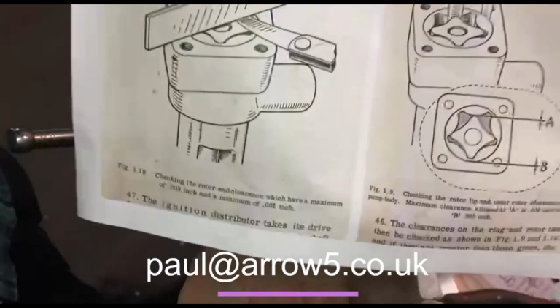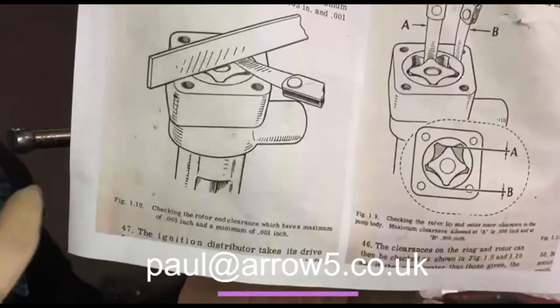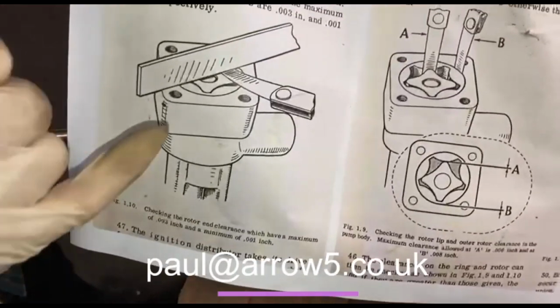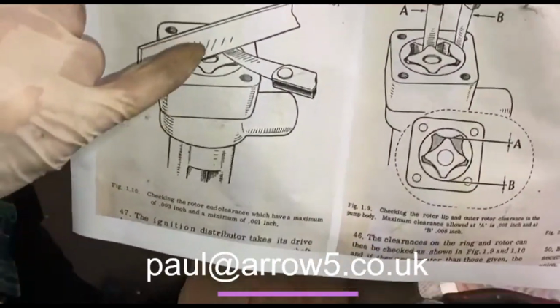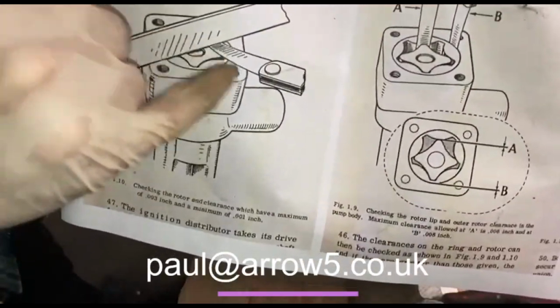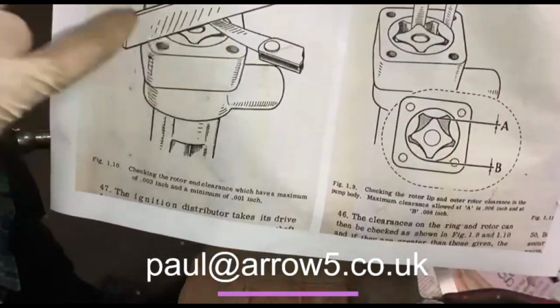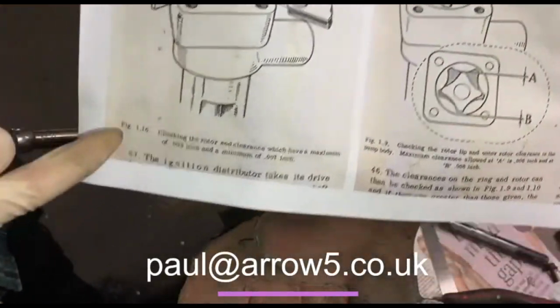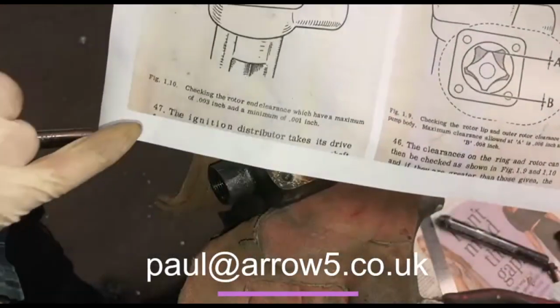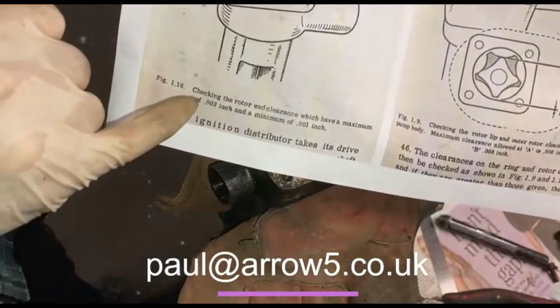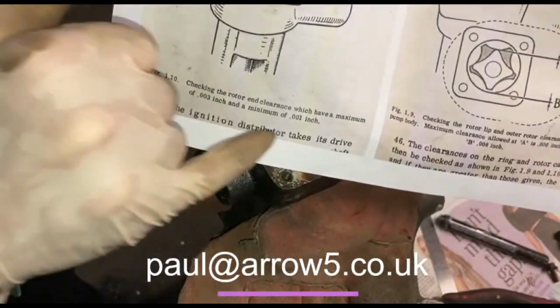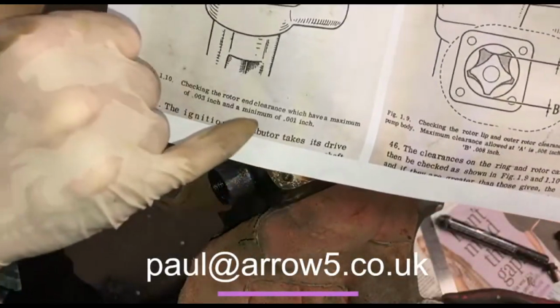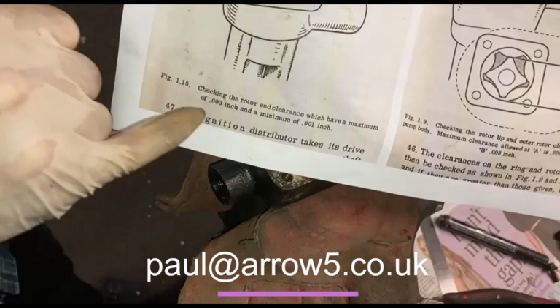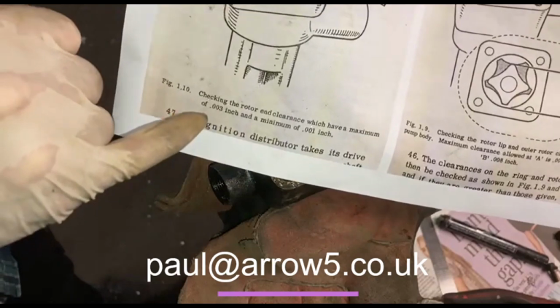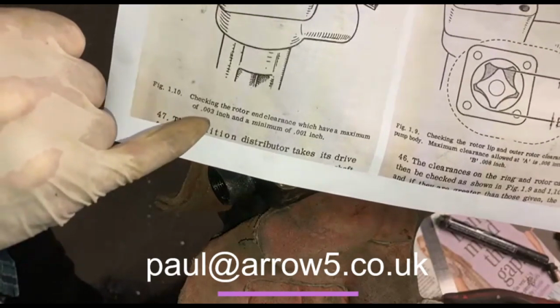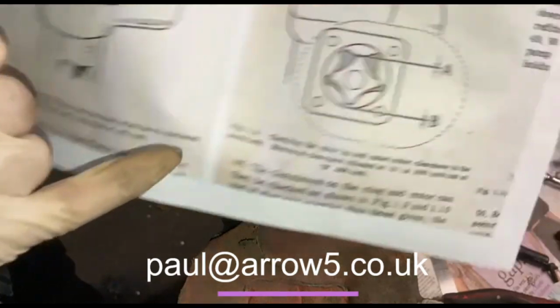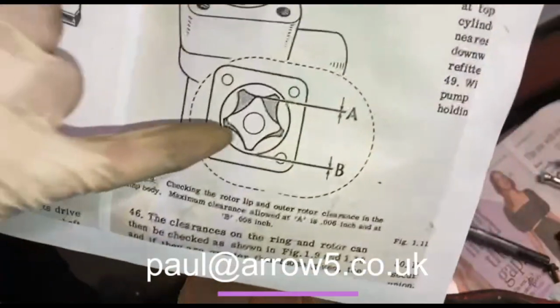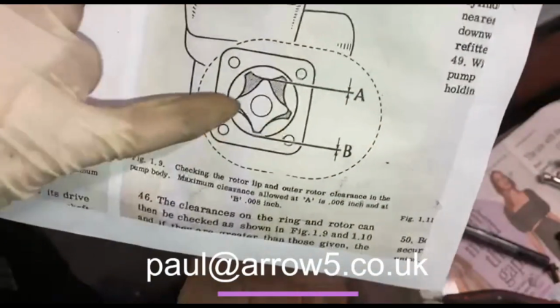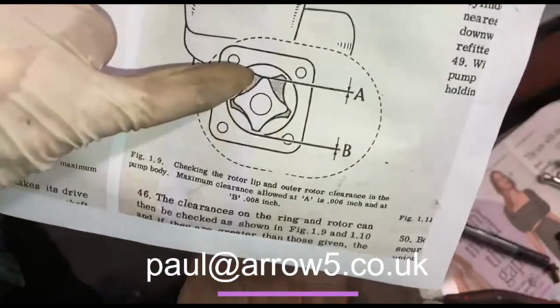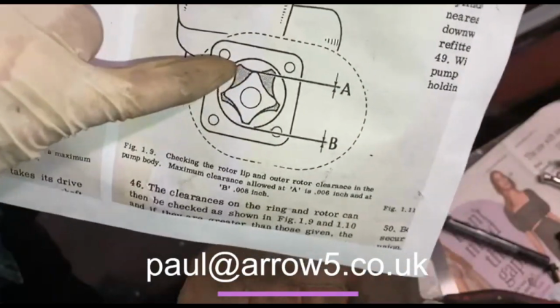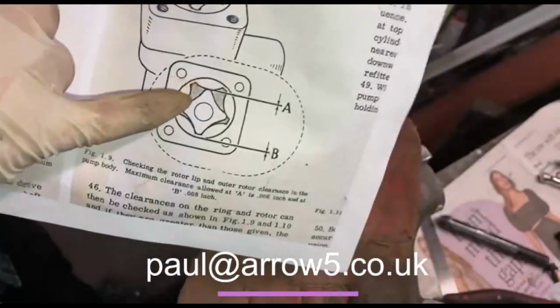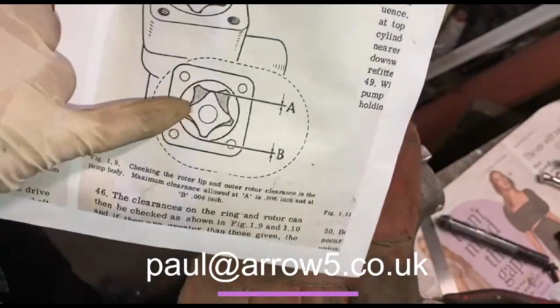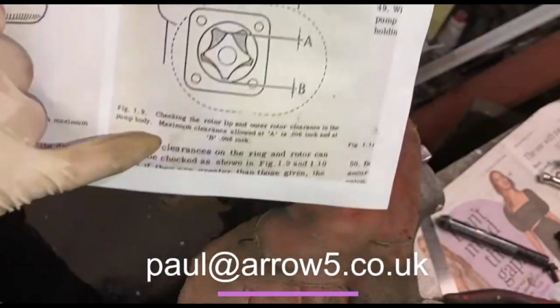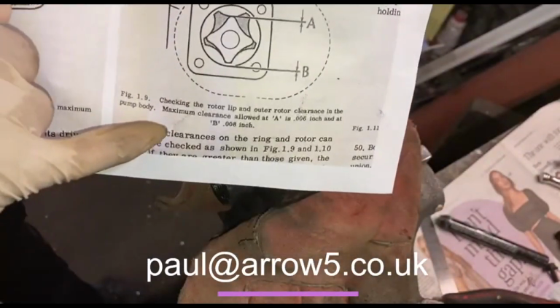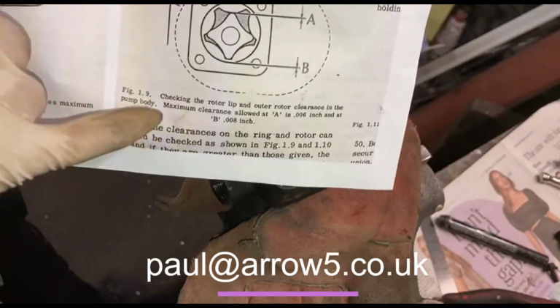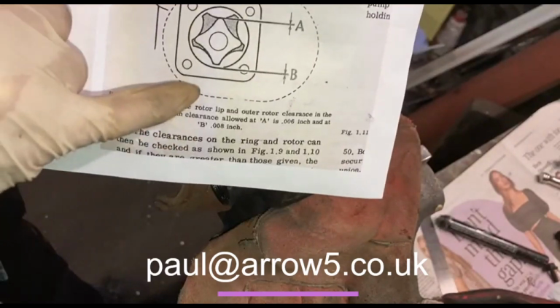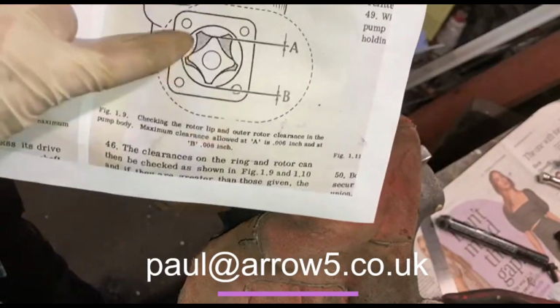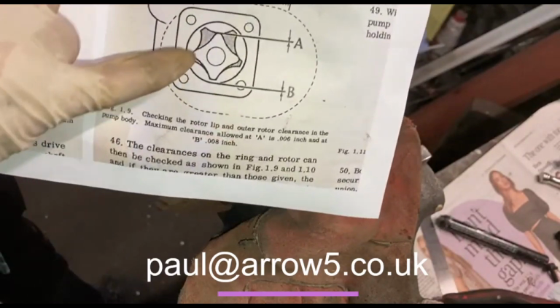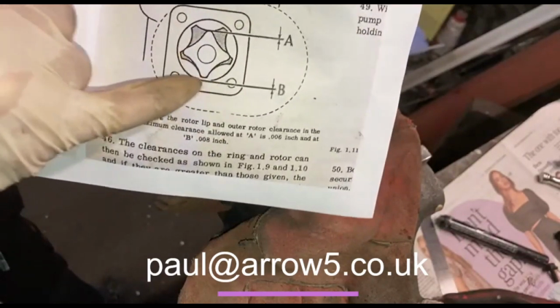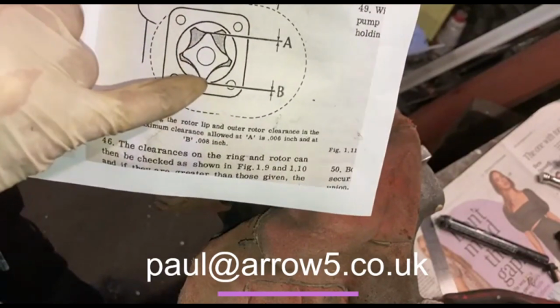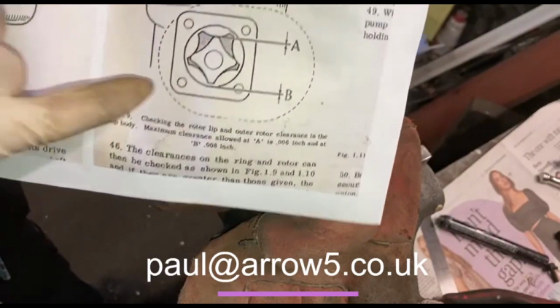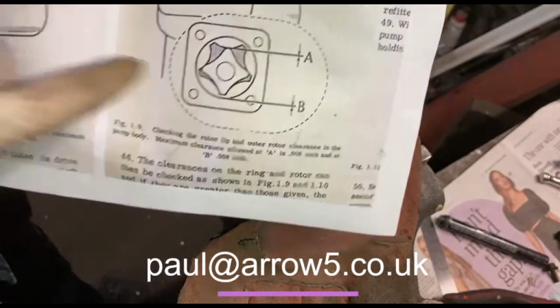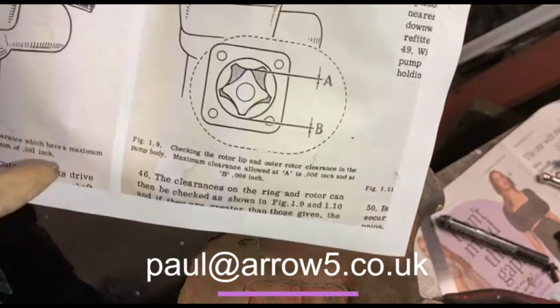Your top clearance with the feeler gauge underneath — it's between 0.01 and 0.03. The A and B clearance between the lobes: A maximum of 0.06, and B there is a maximum of 0.08.